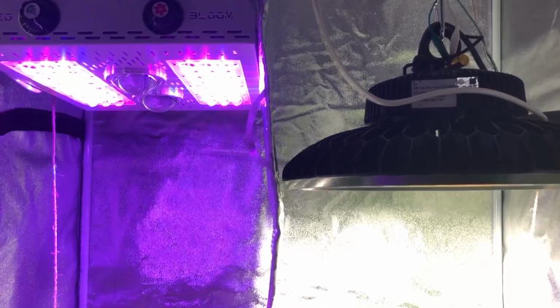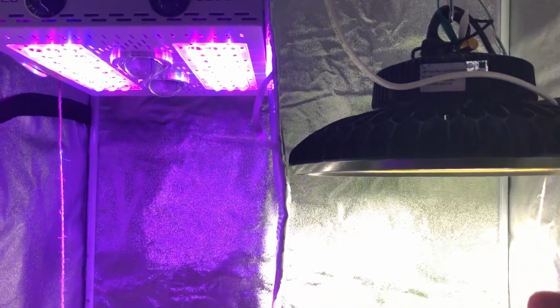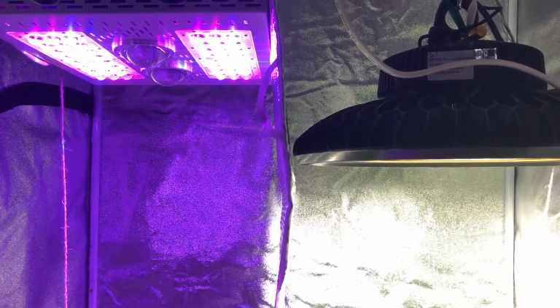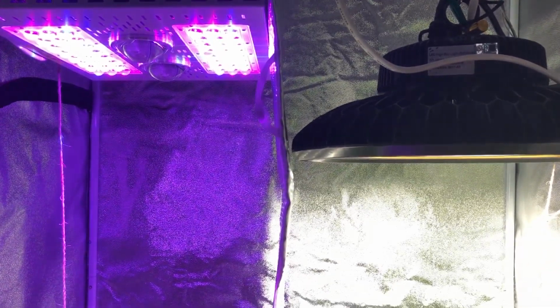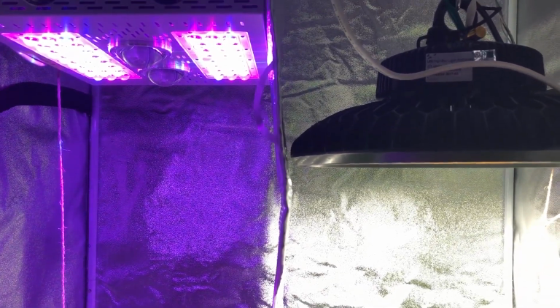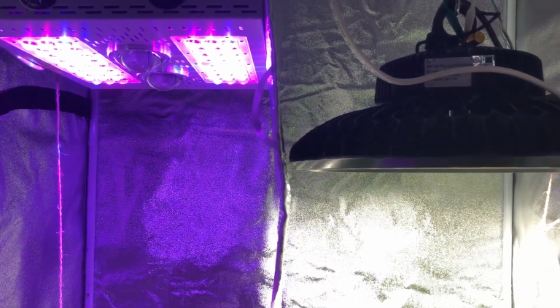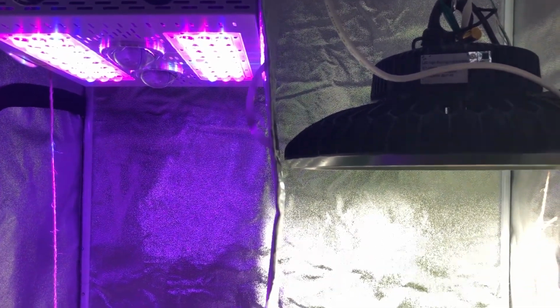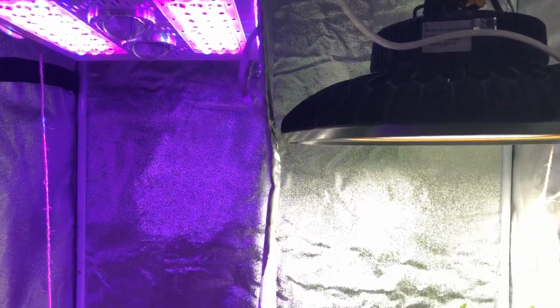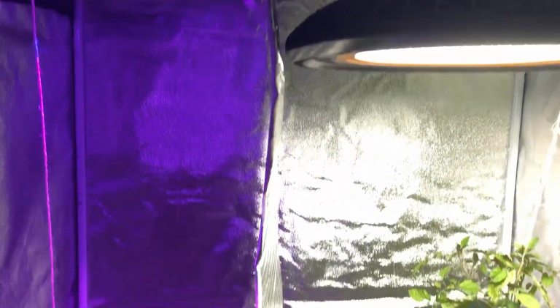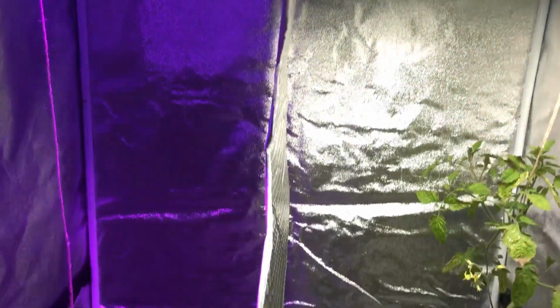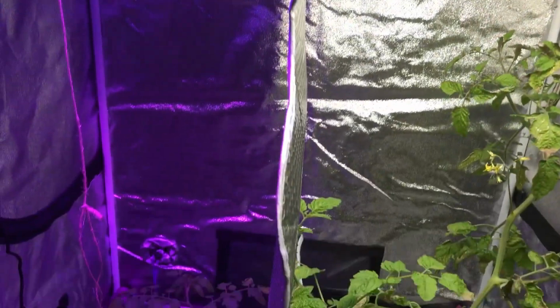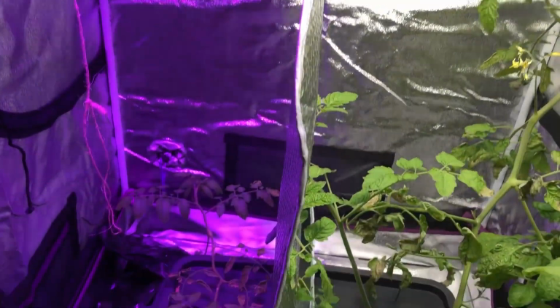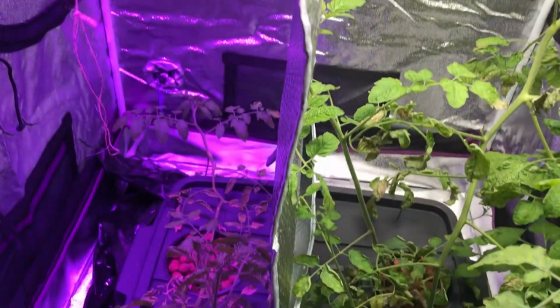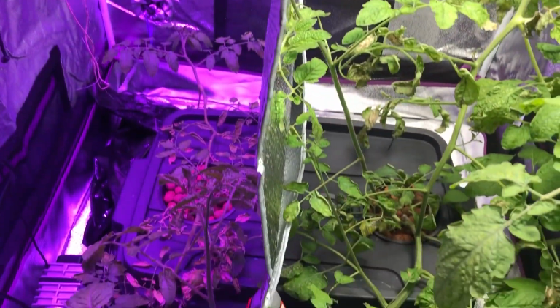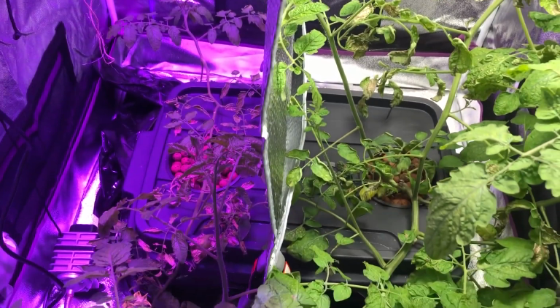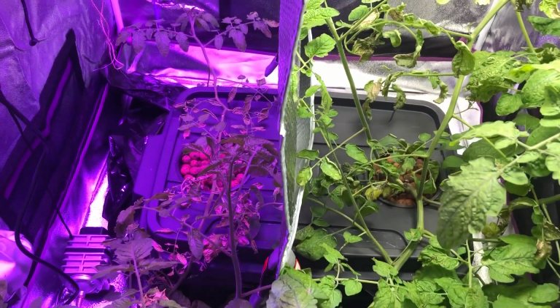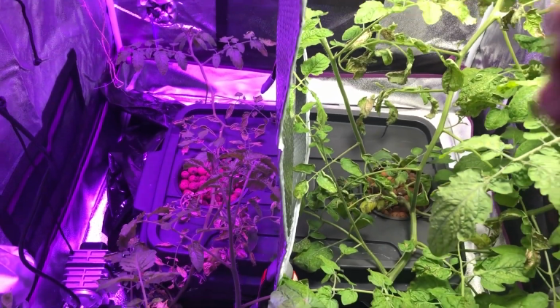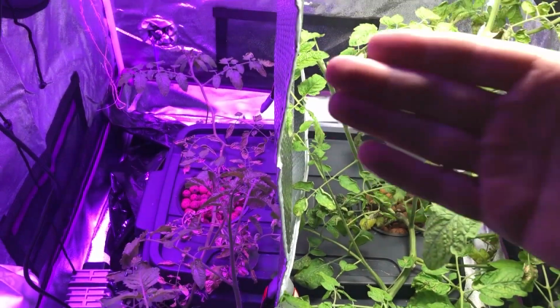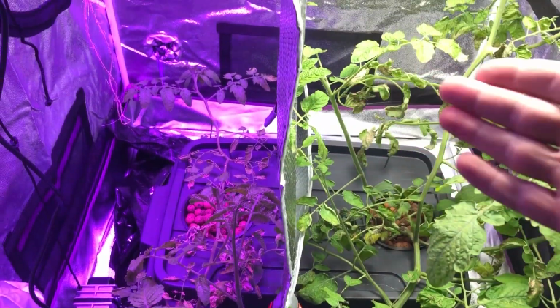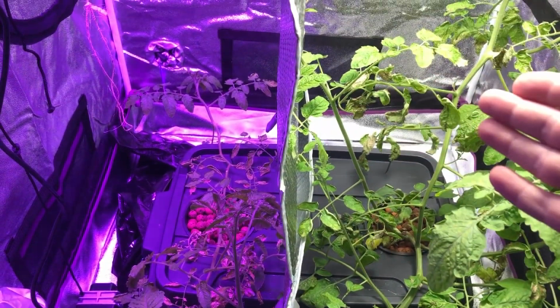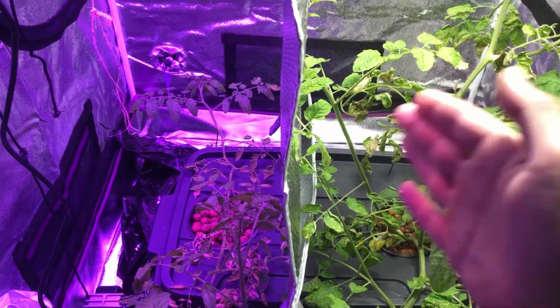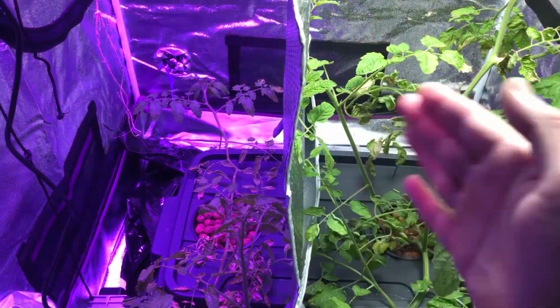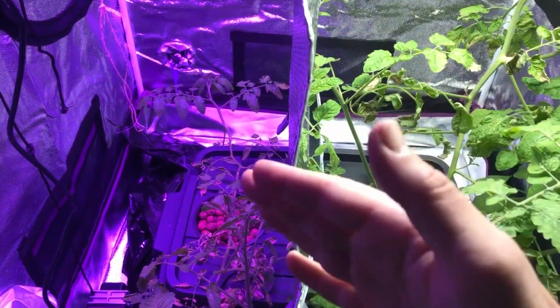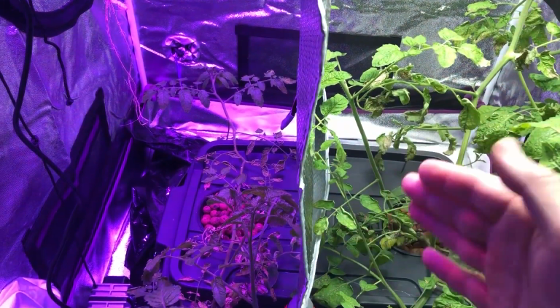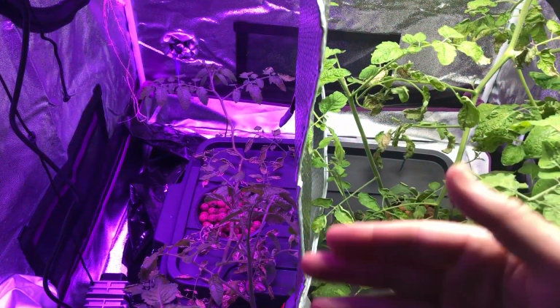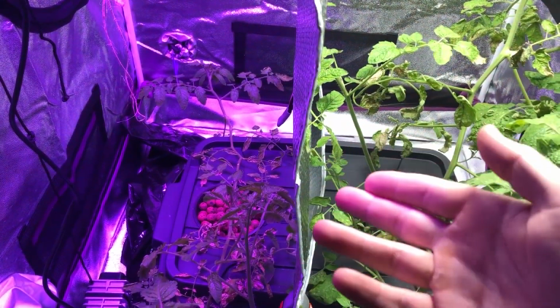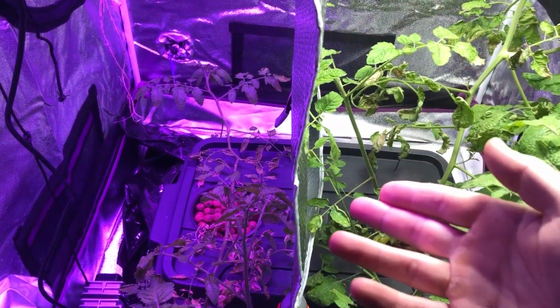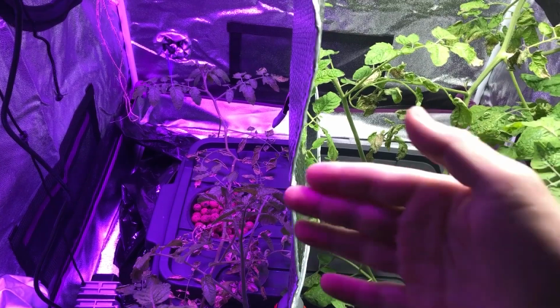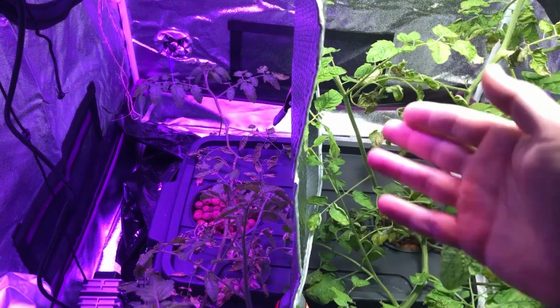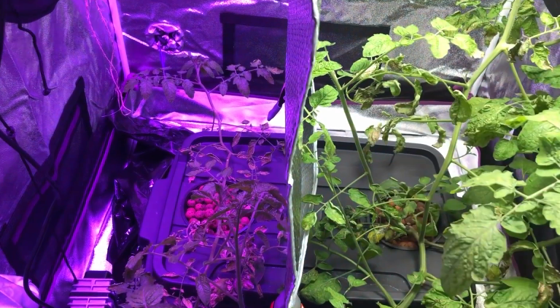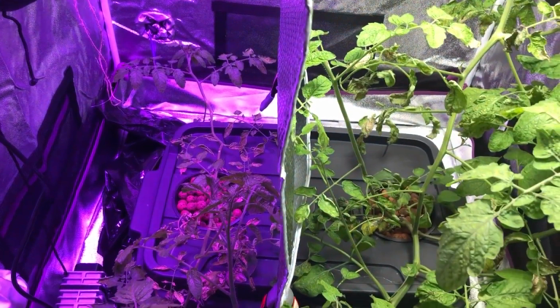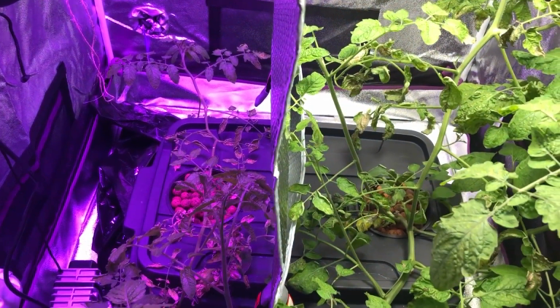Welcome back to another episode of the Max Bloom vs. the High Bay LED. This isn't really an actual episode — it's more of an in-between episode, 14.55 Part 3, as I'm calling it.